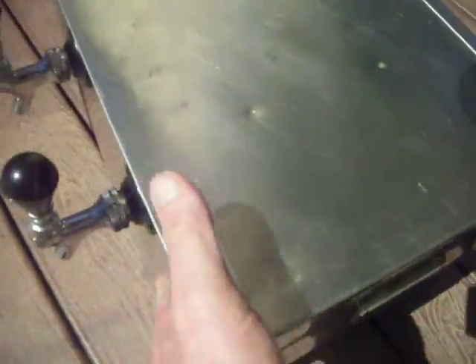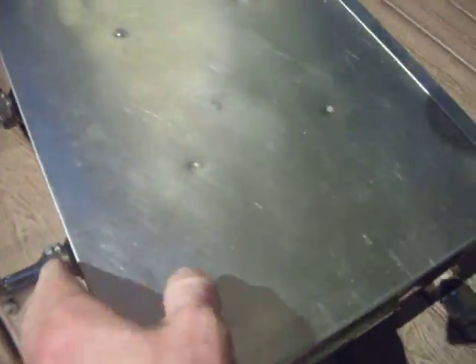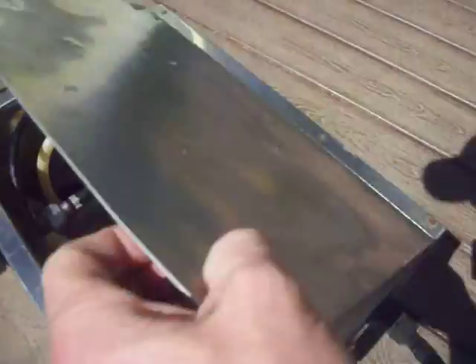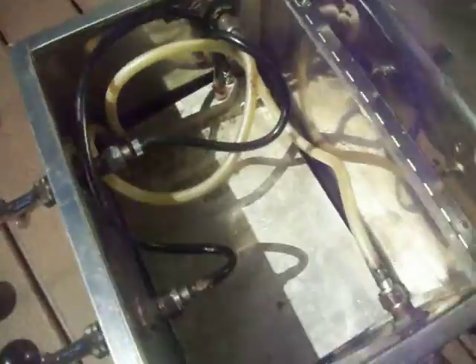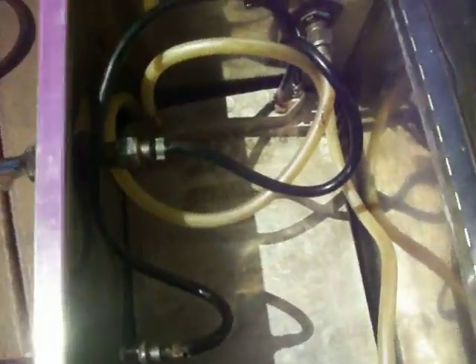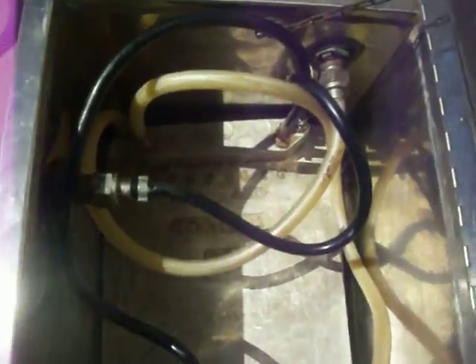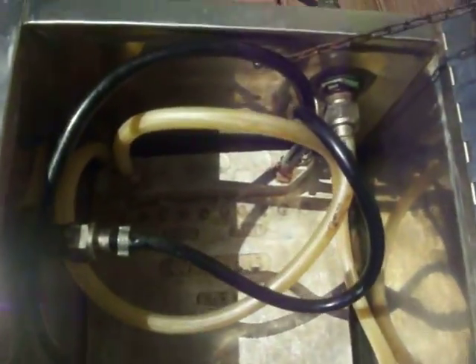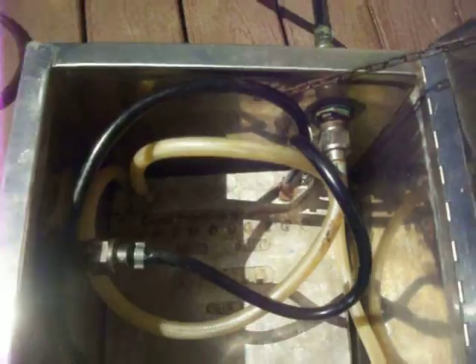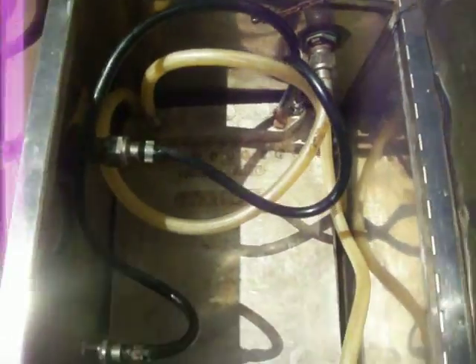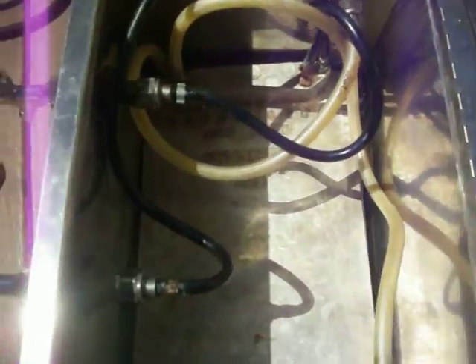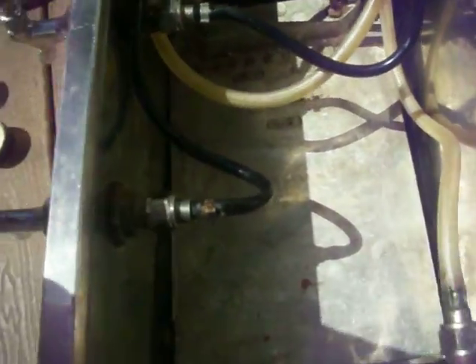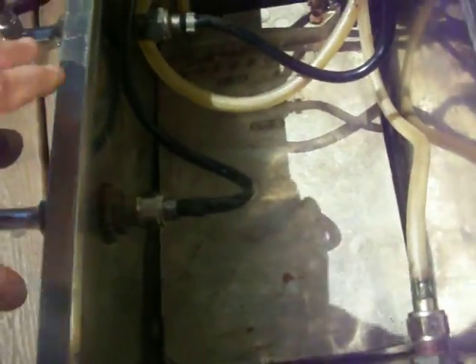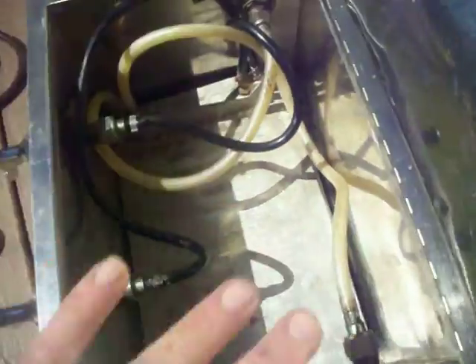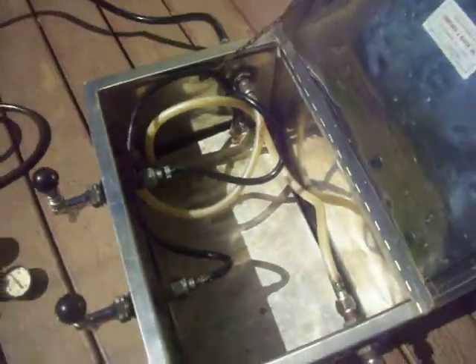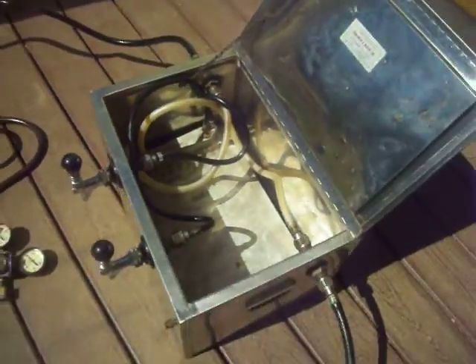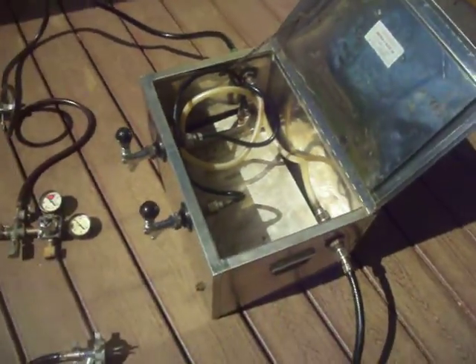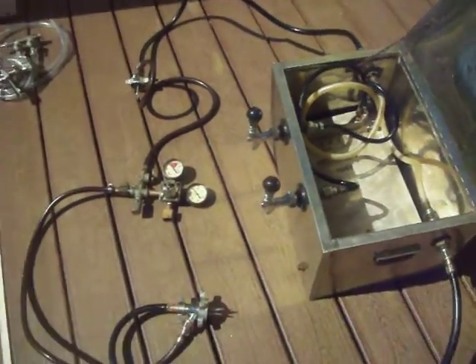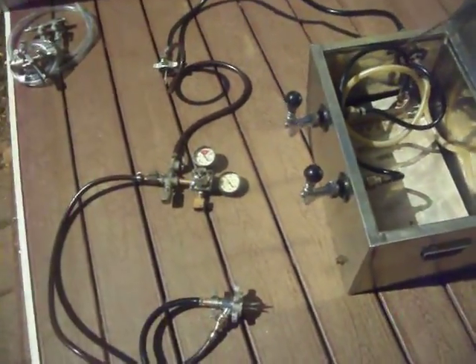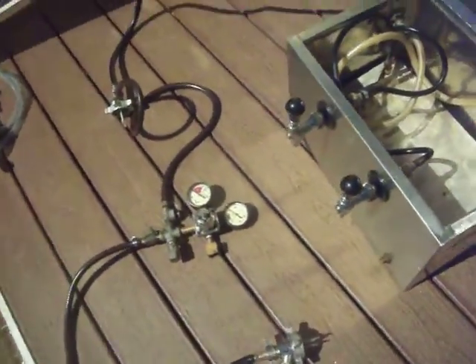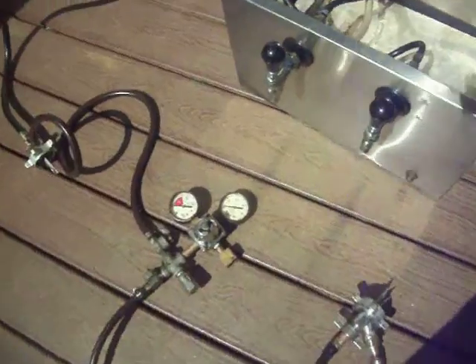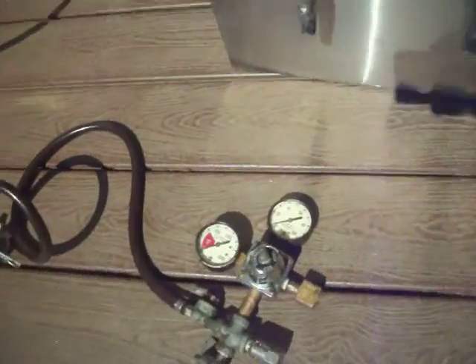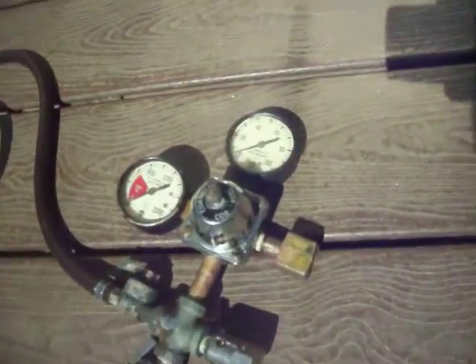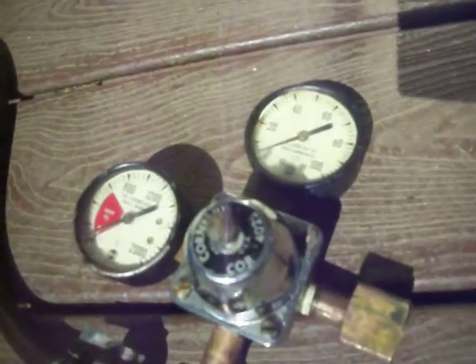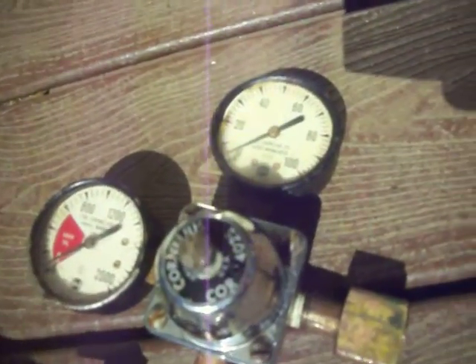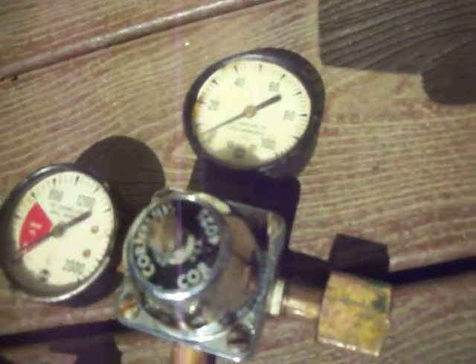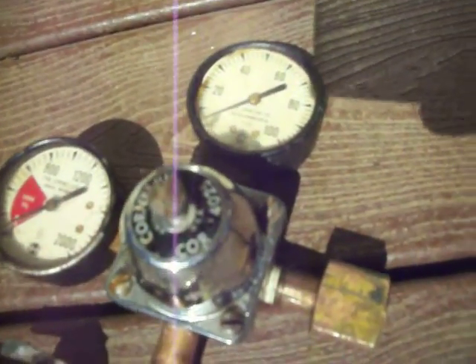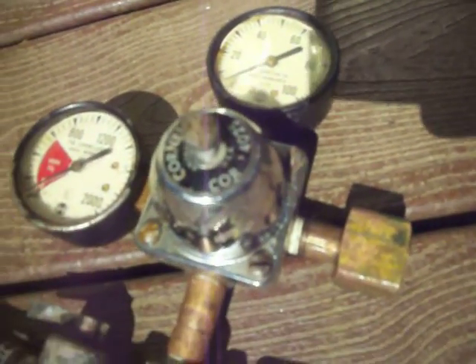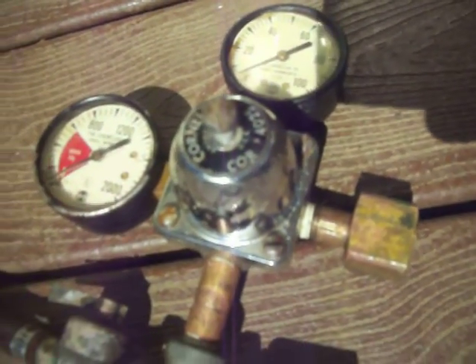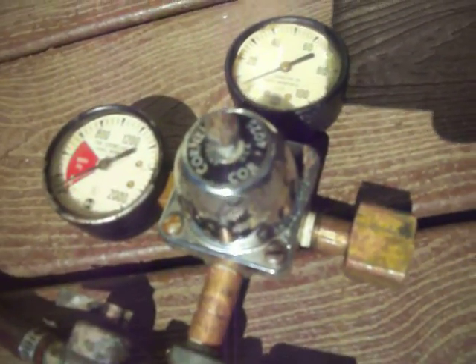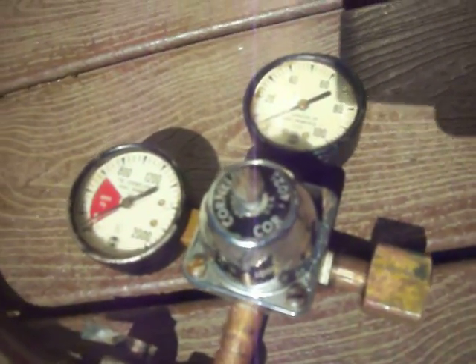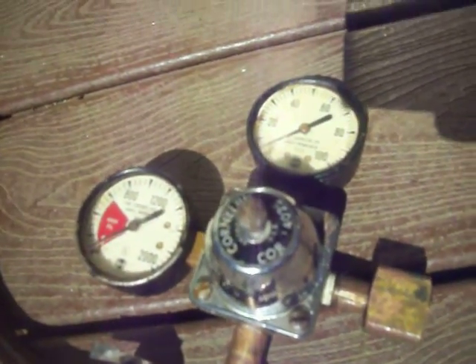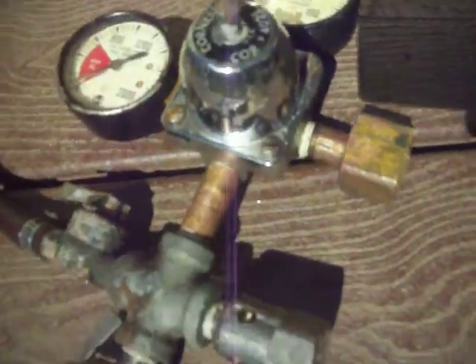It's sturdy. Again, it does have a cold plate with all the lines. I did take everything apart to clean it. Check out the pictures. The regulator has got the working gauges for each keg.